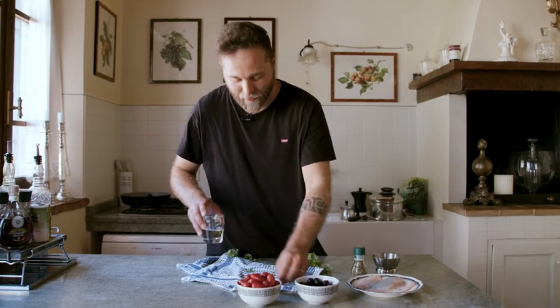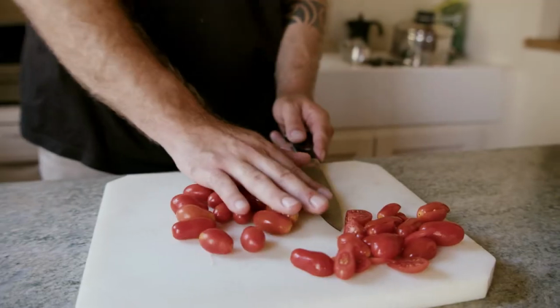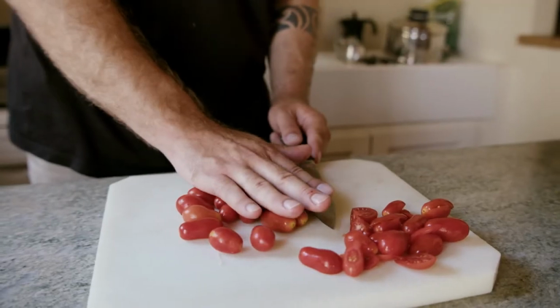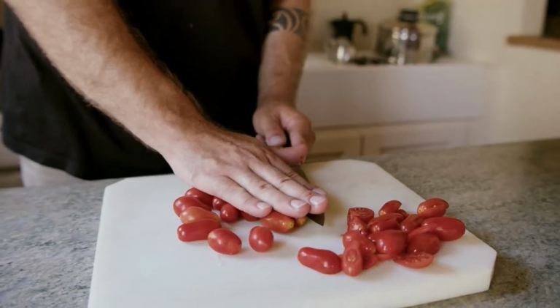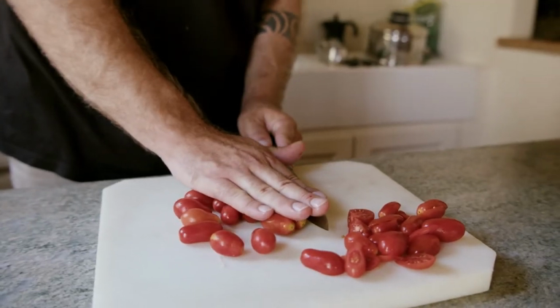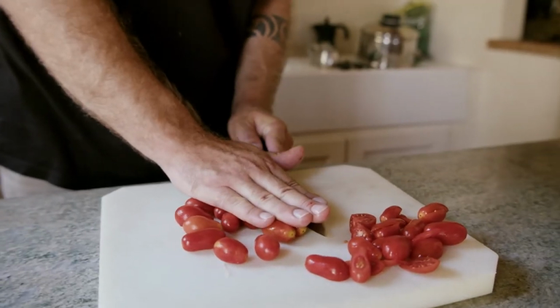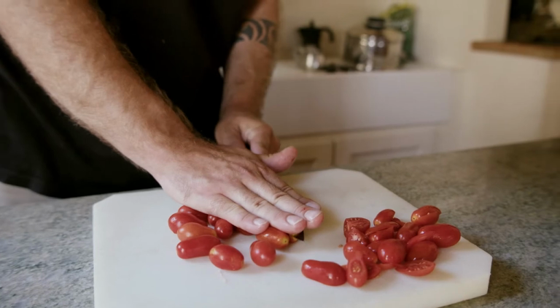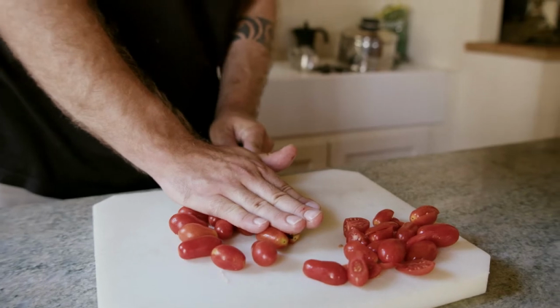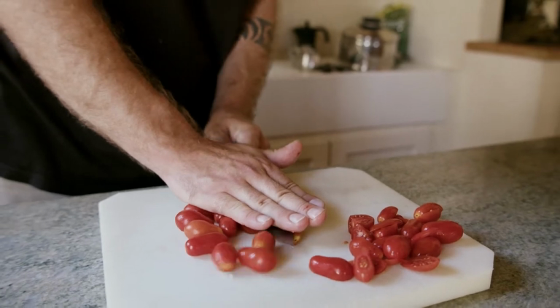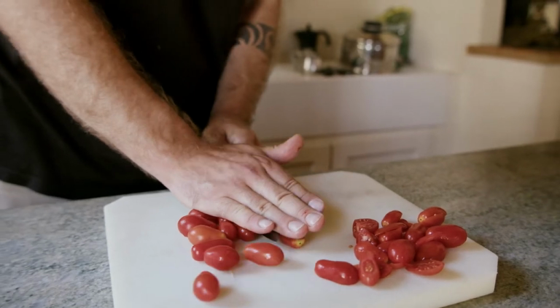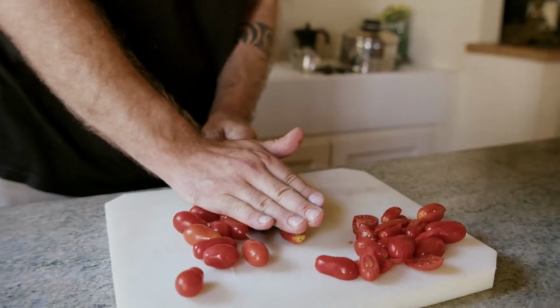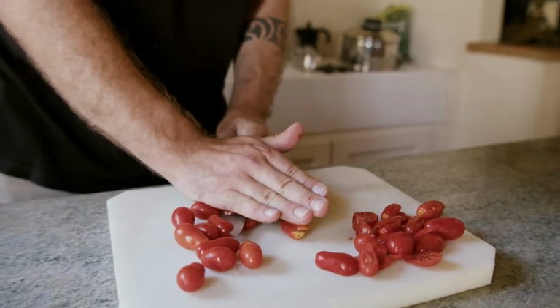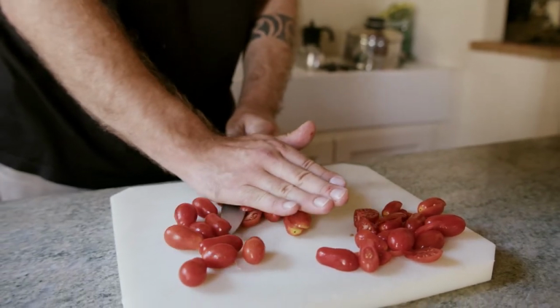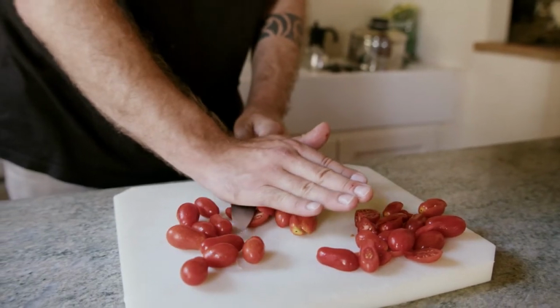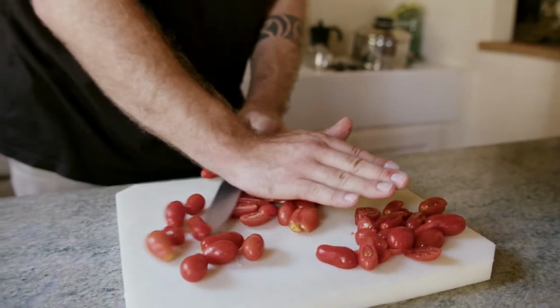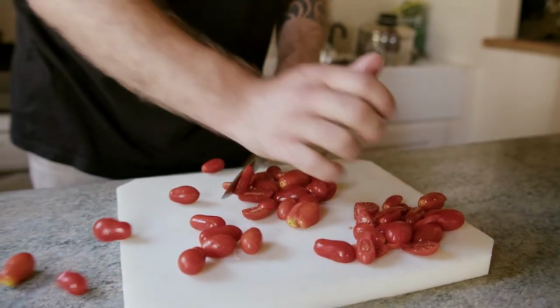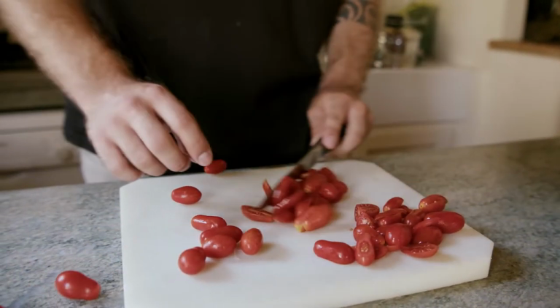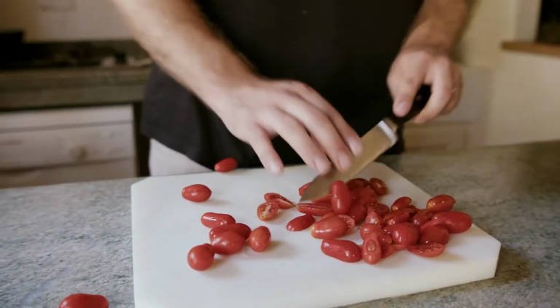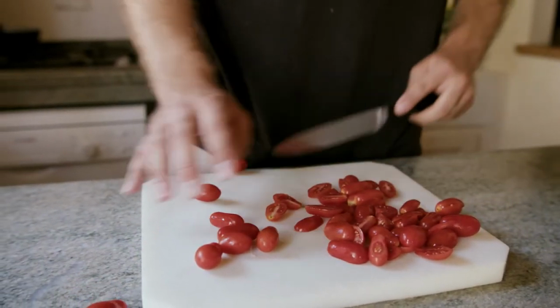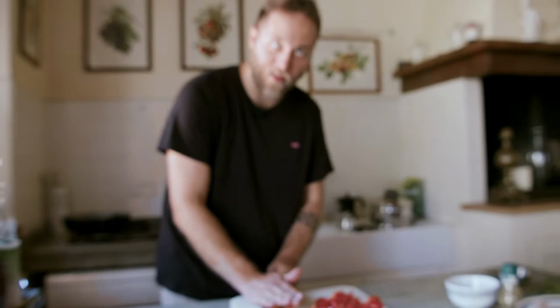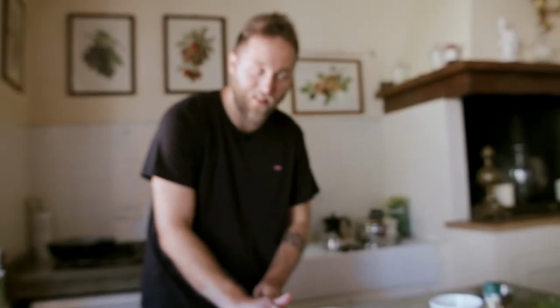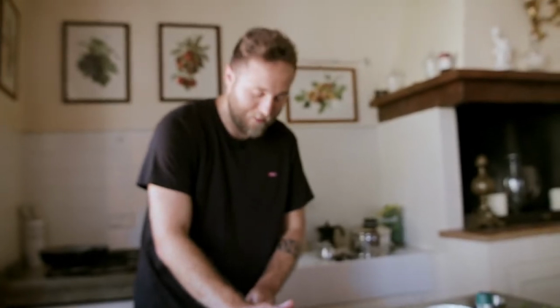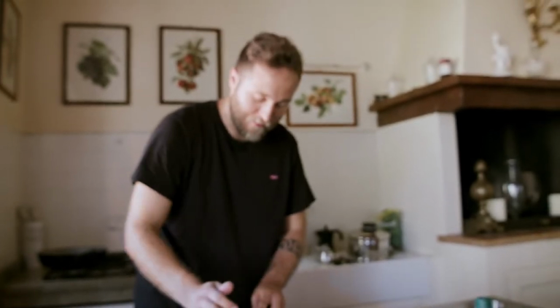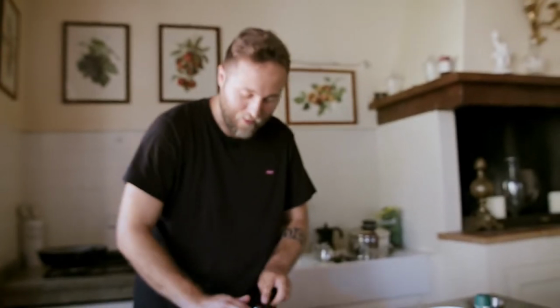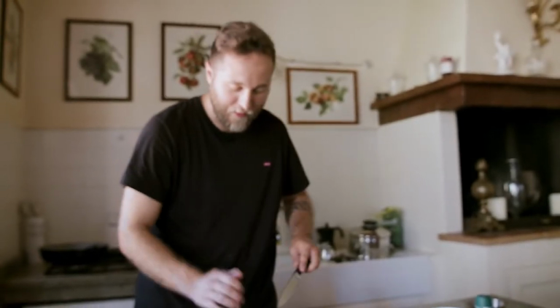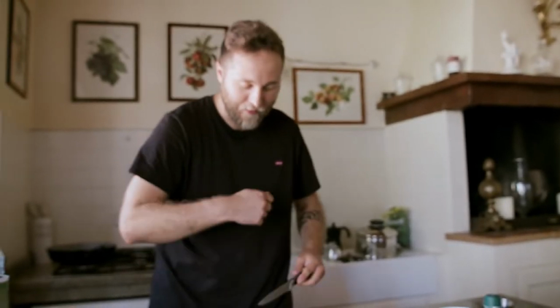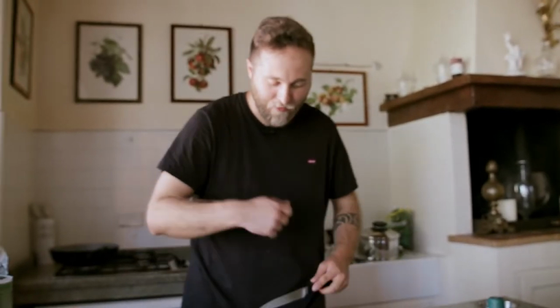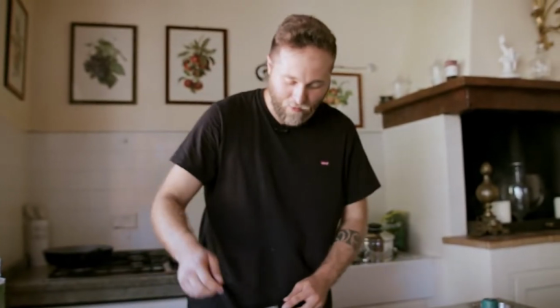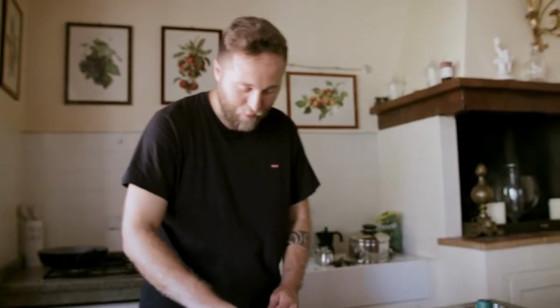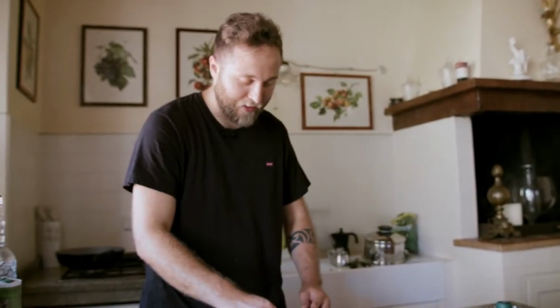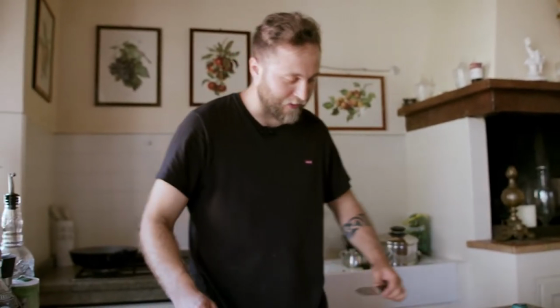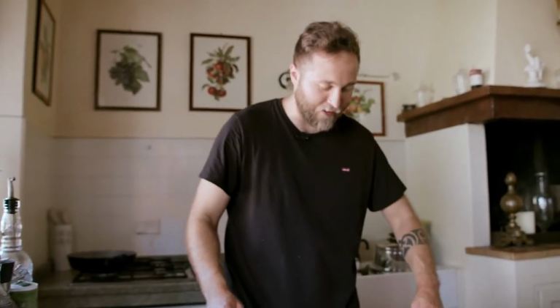You can also cut them one after the other — you don't need to do like me. I was like in prison when you are peeling the potato; I was cutting the tomato.